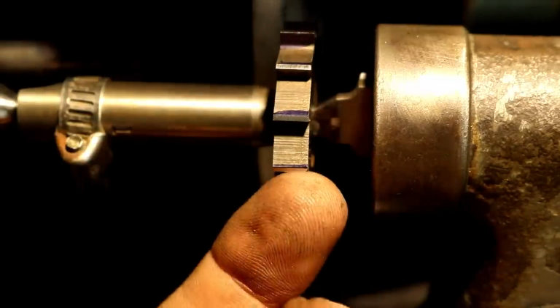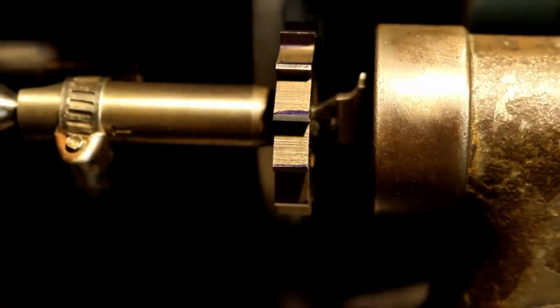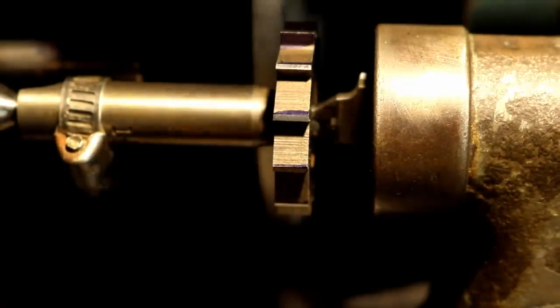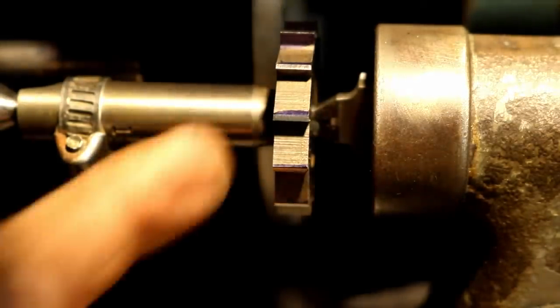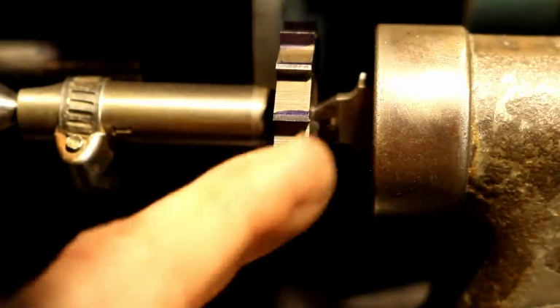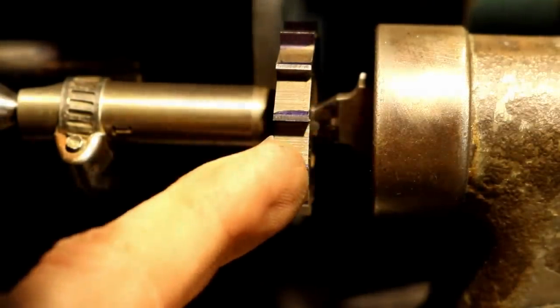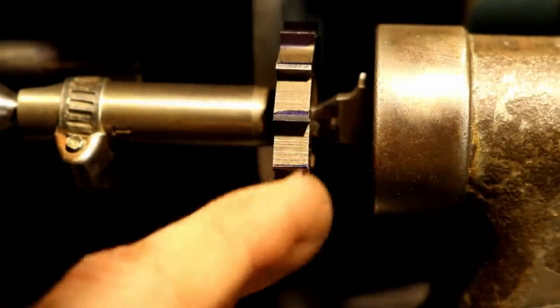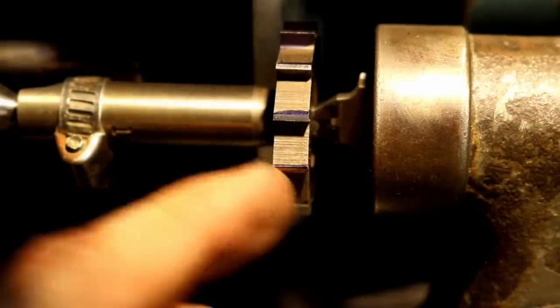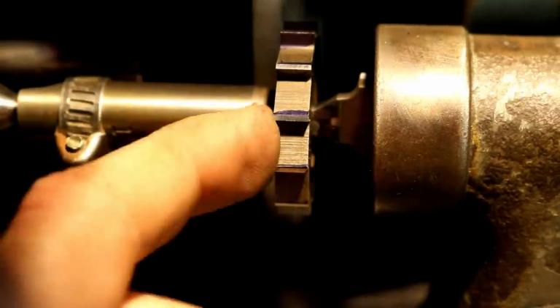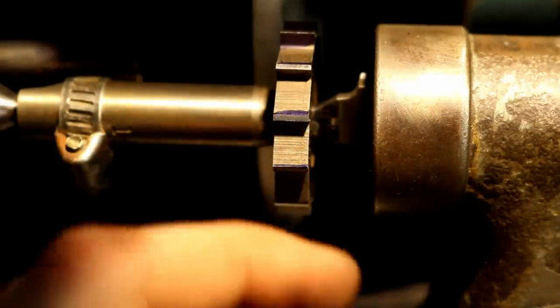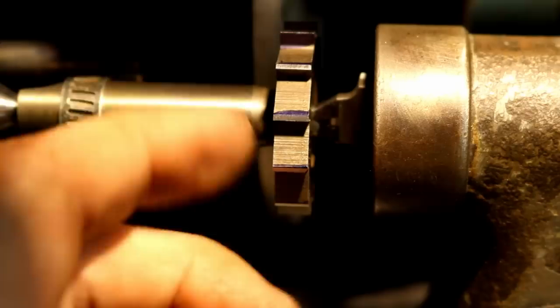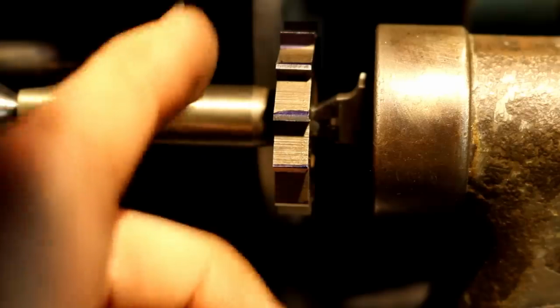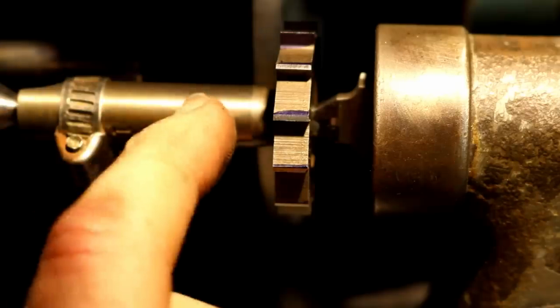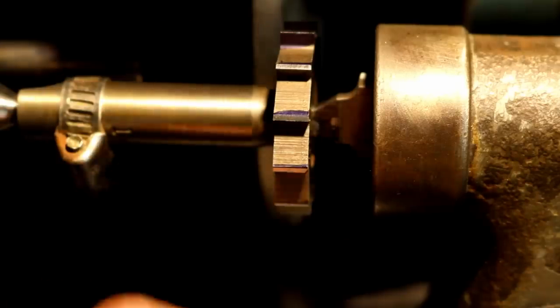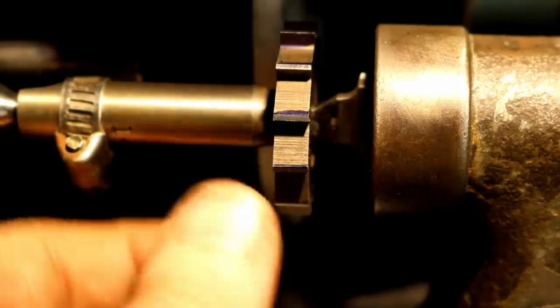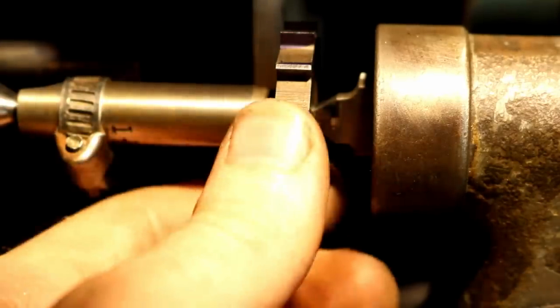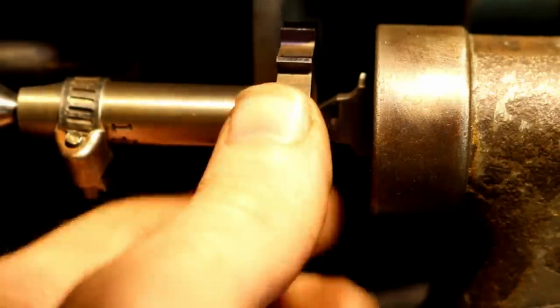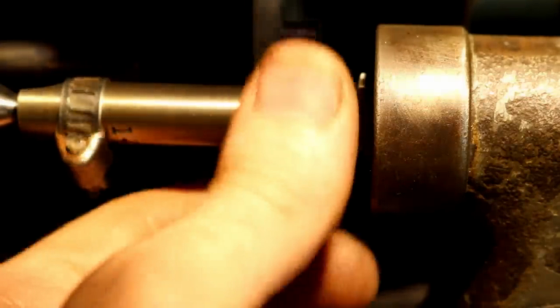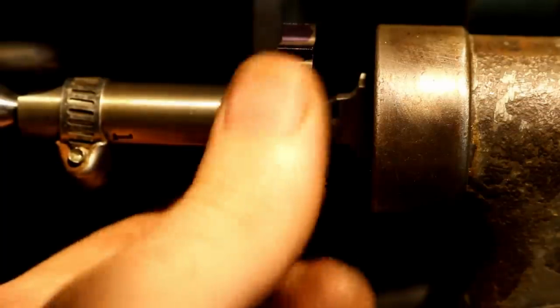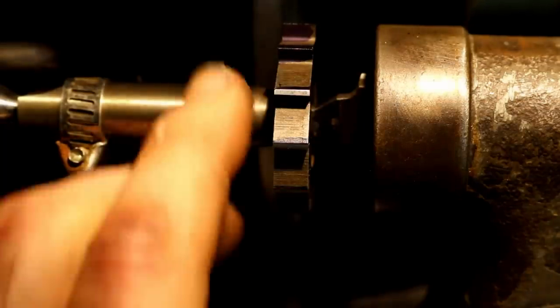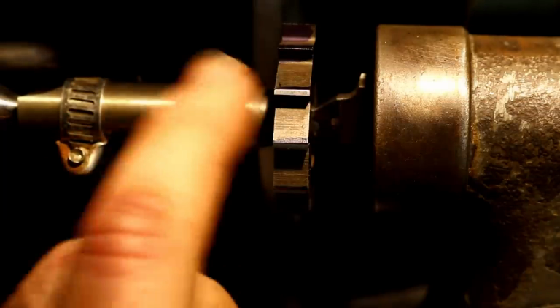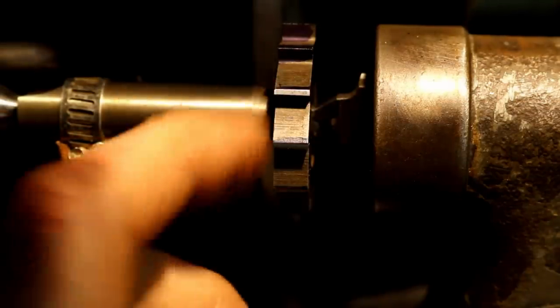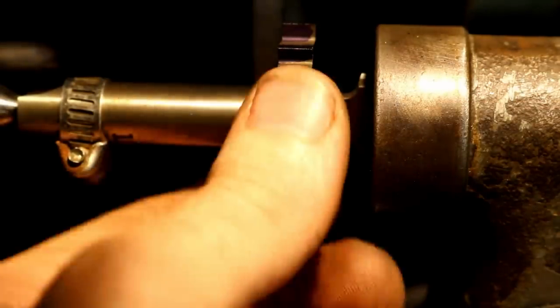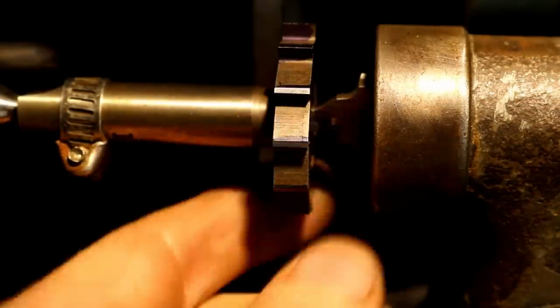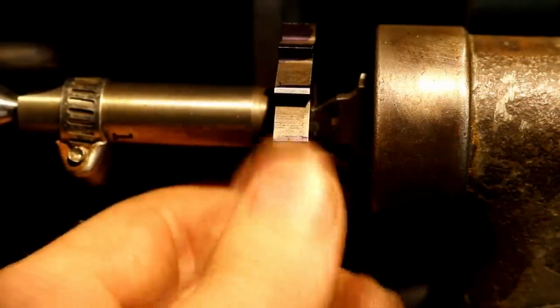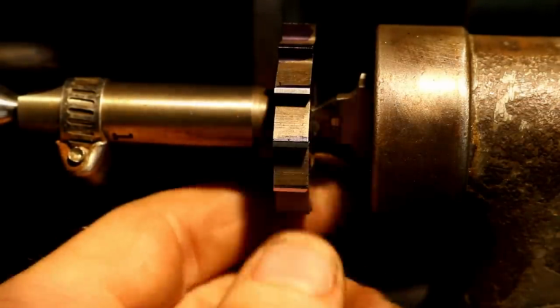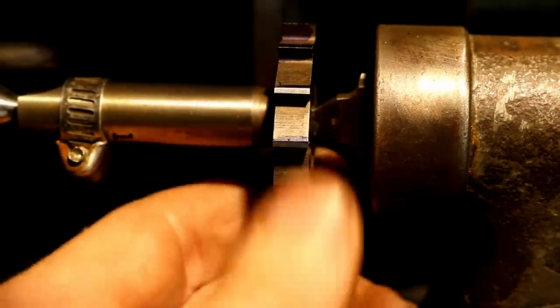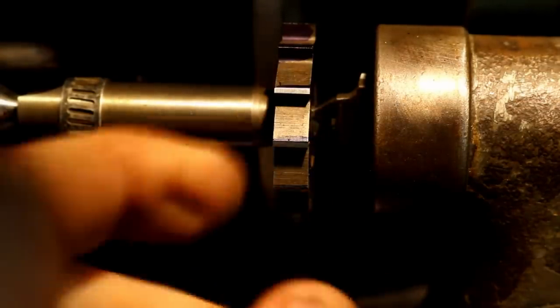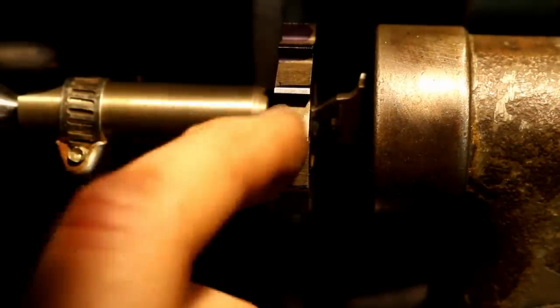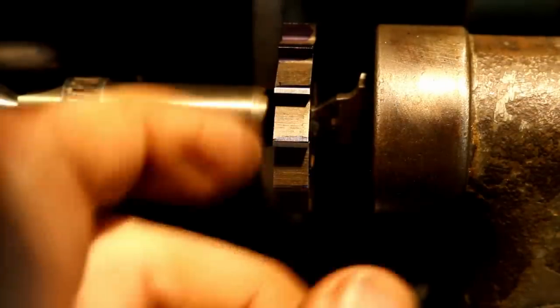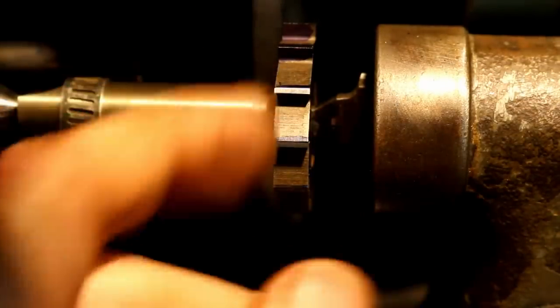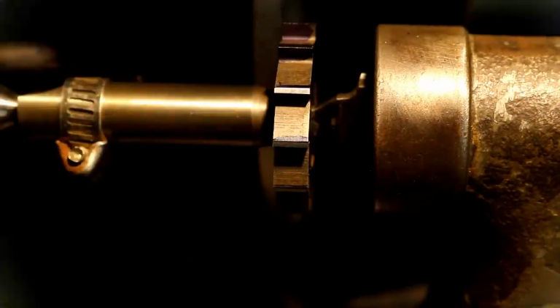We'll blue these back up, flip this around, set up our finger system, and put our cutting edges on it. But first my wife and kids want to go look at the garden, so let's take a quick break and check it out.